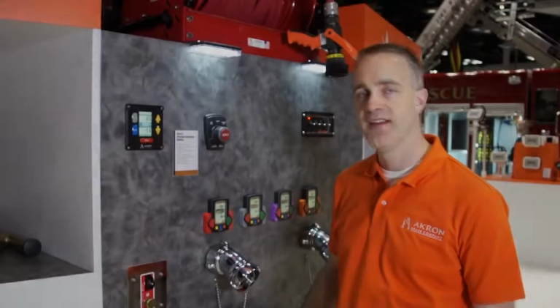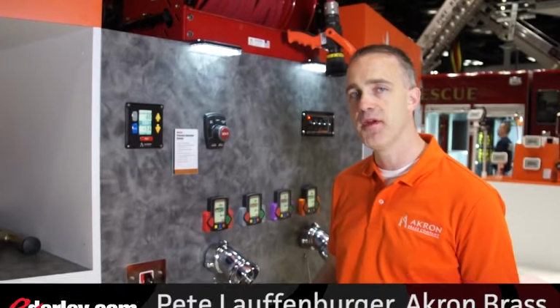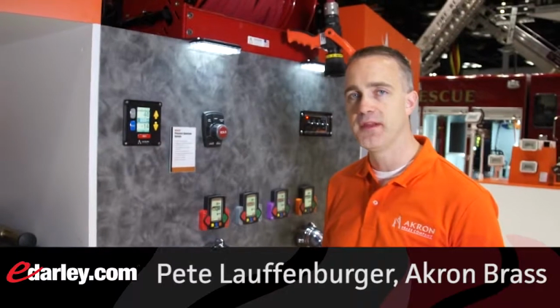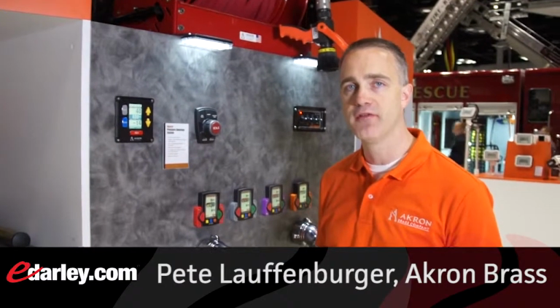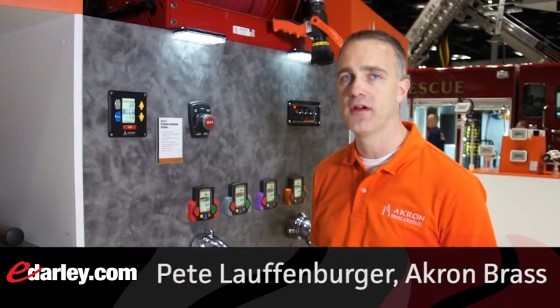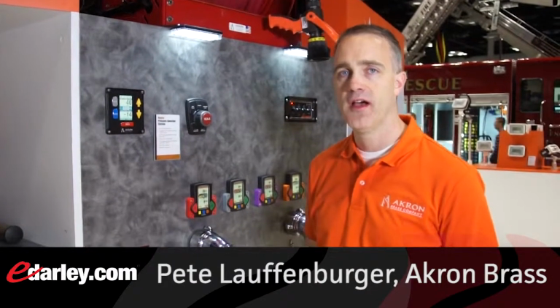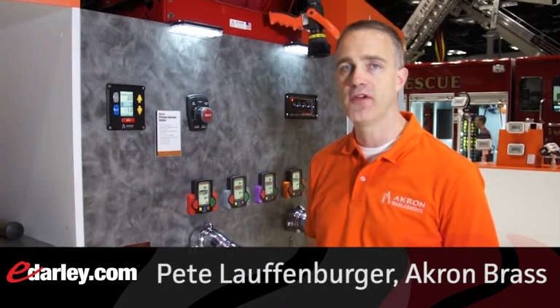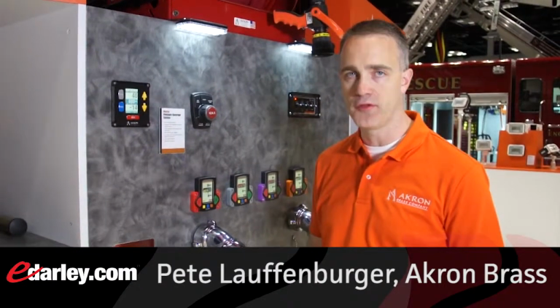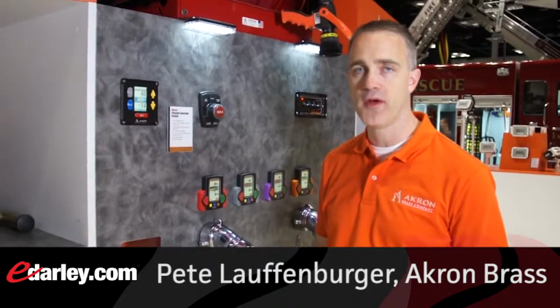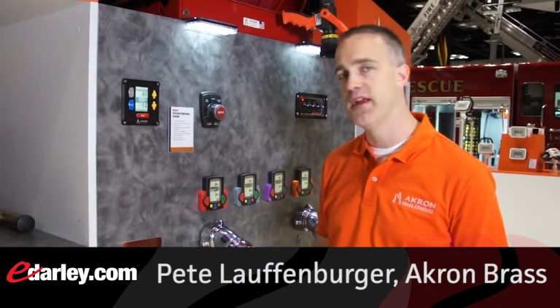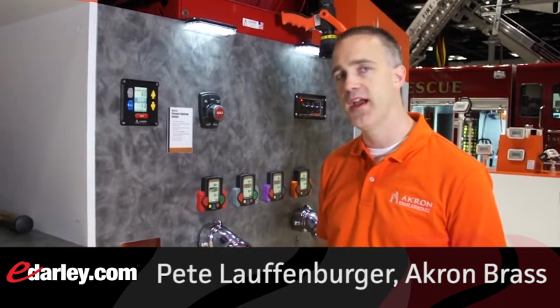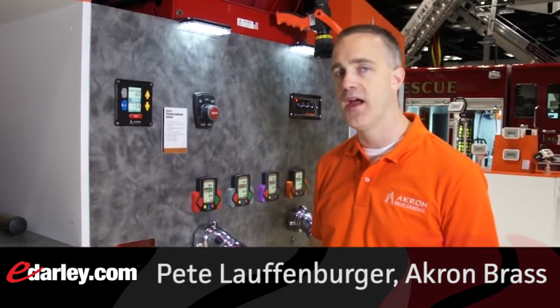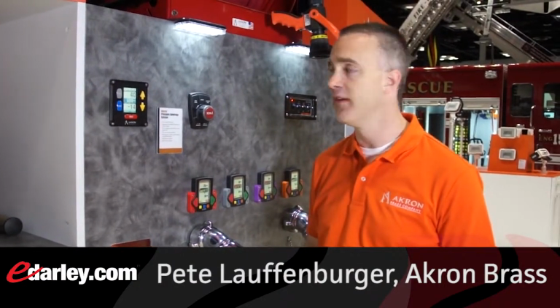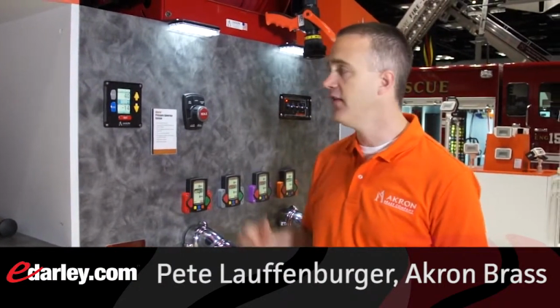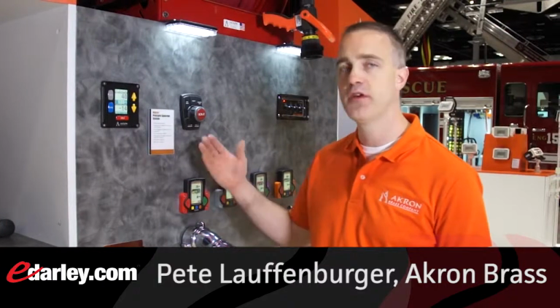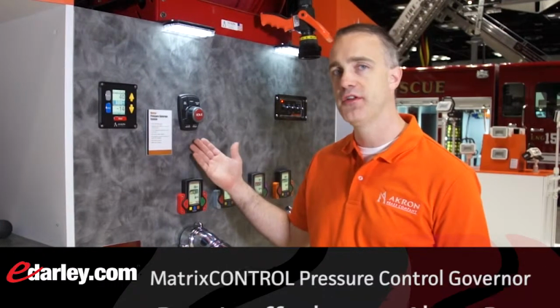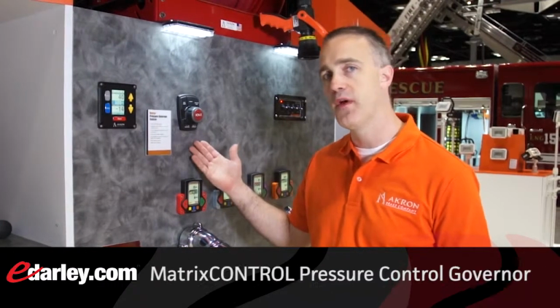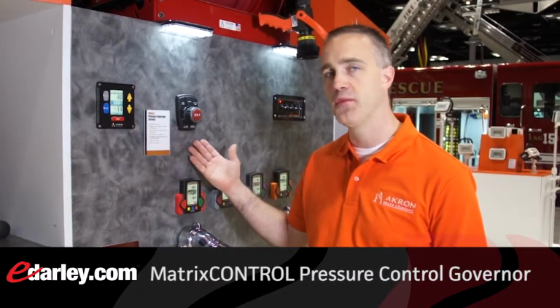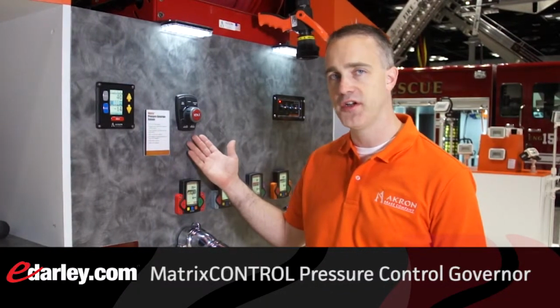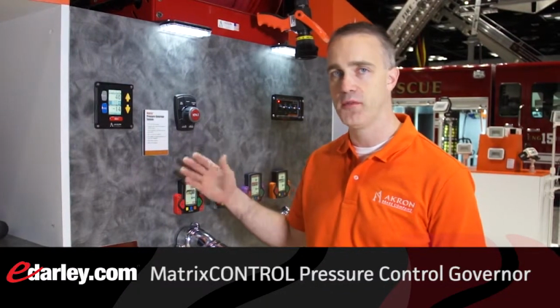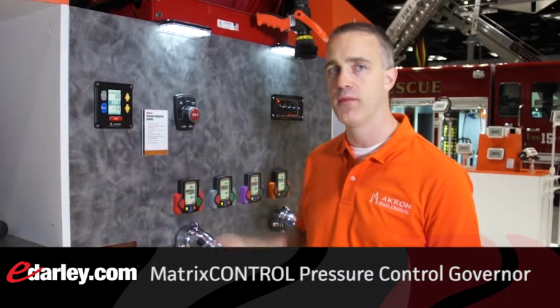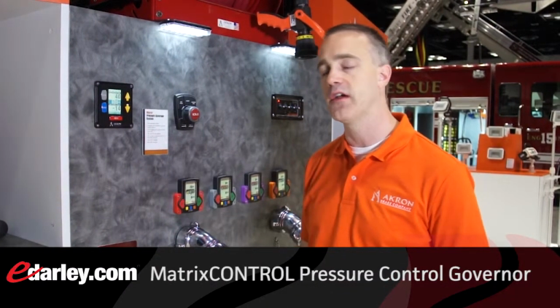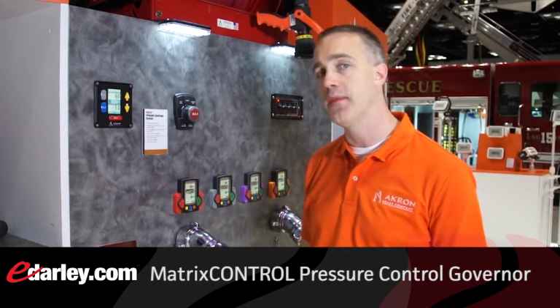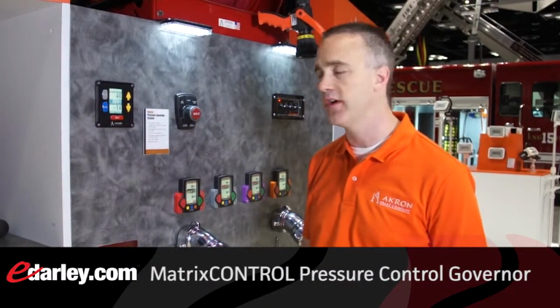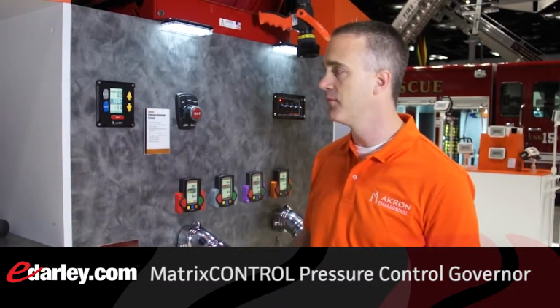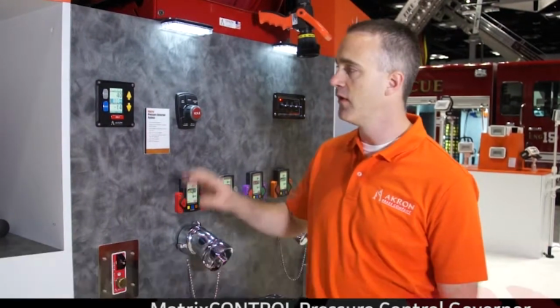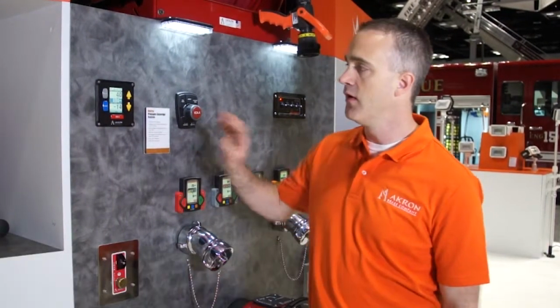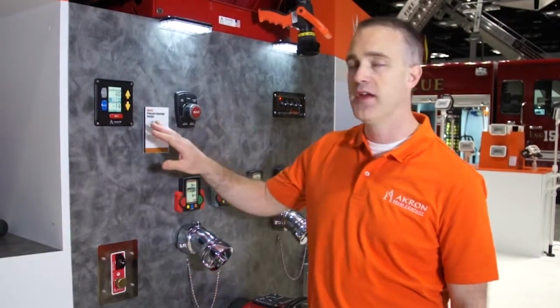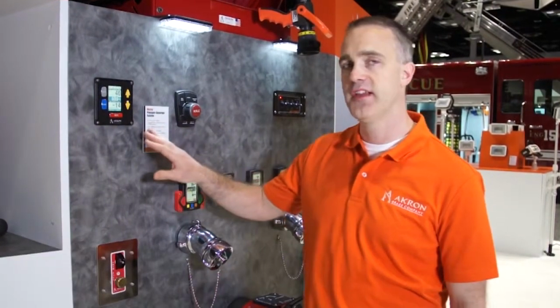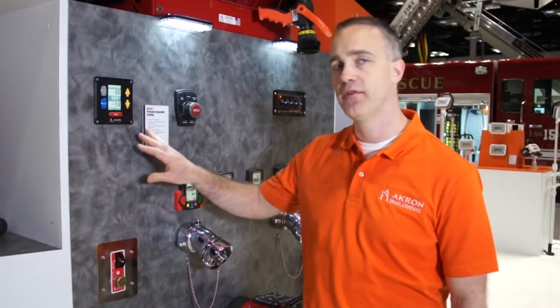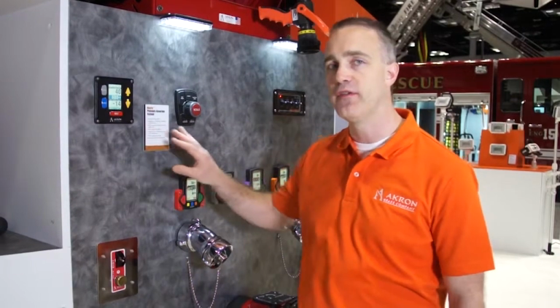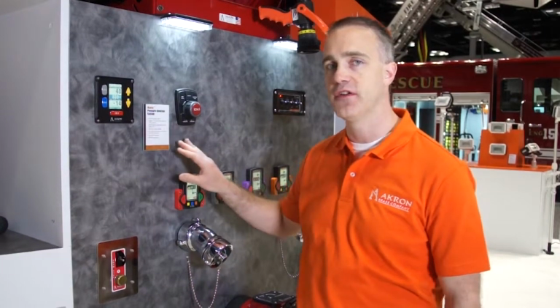Hi, my name is Pete Laufenberger. I'm the Director of Global Product Management at Acrobrass. This year we're introducing a brand new pressure governor to the market called the Matrix. The Matrix has several new features.